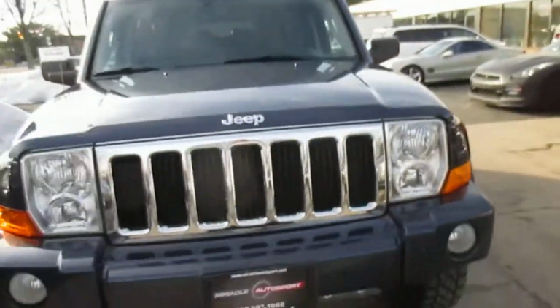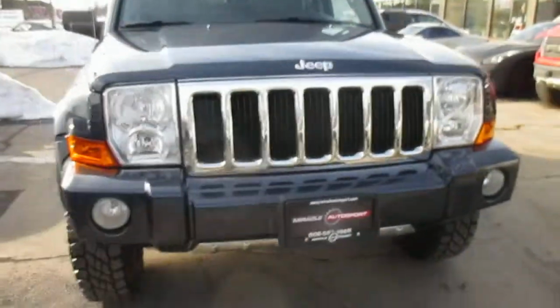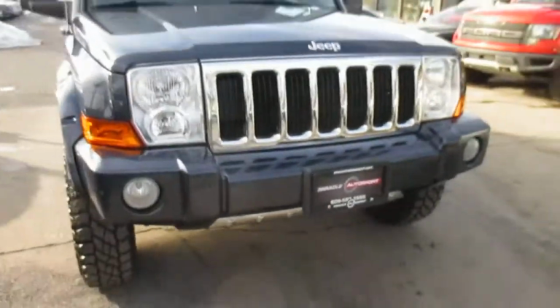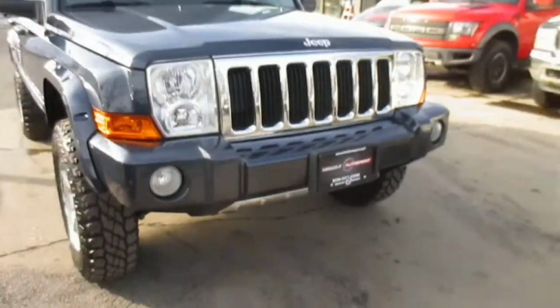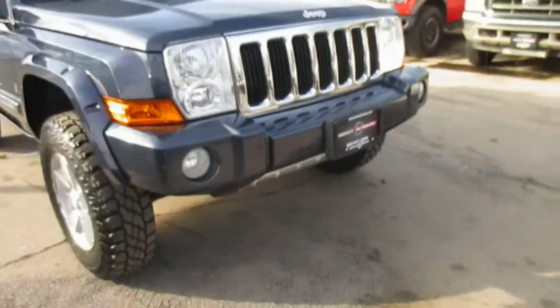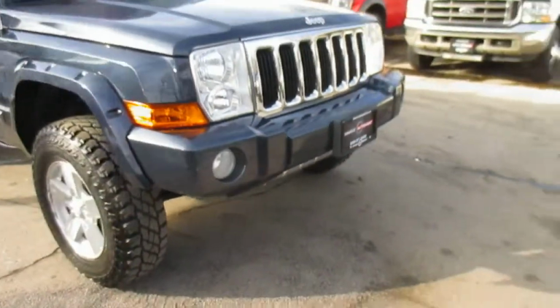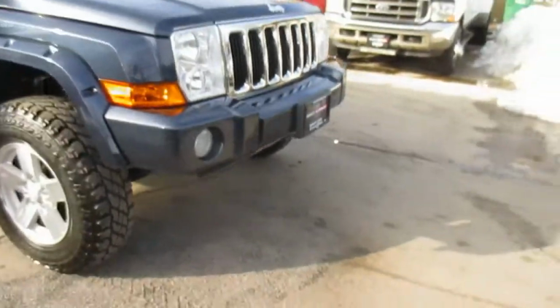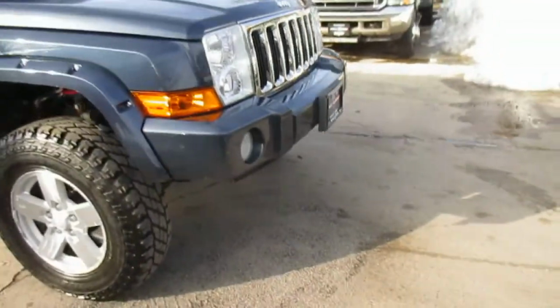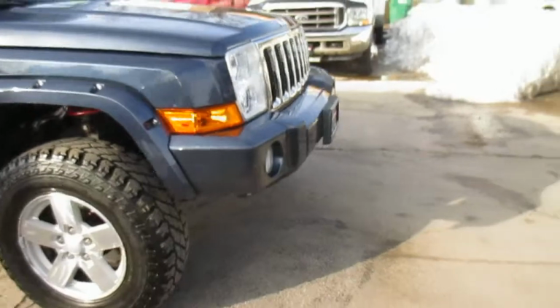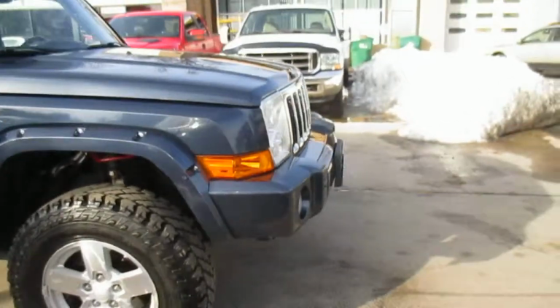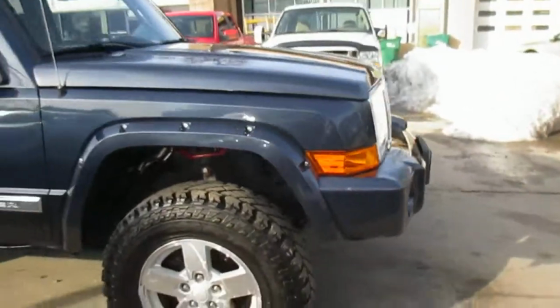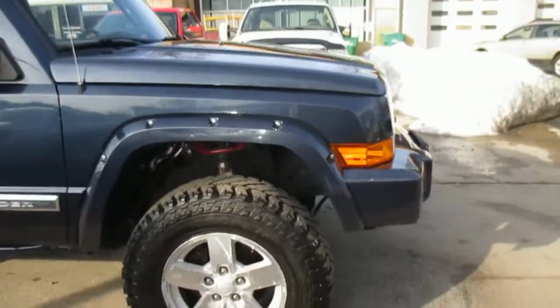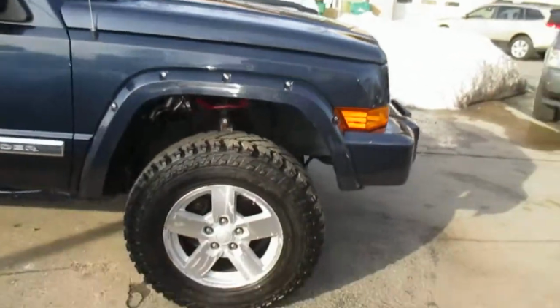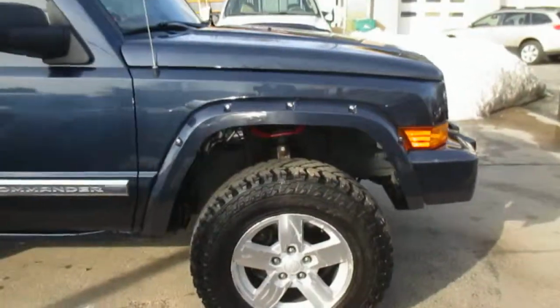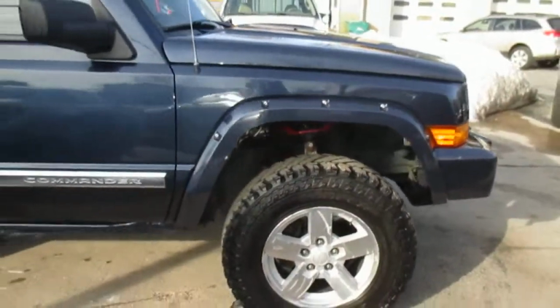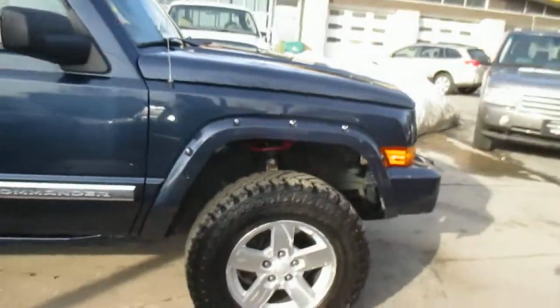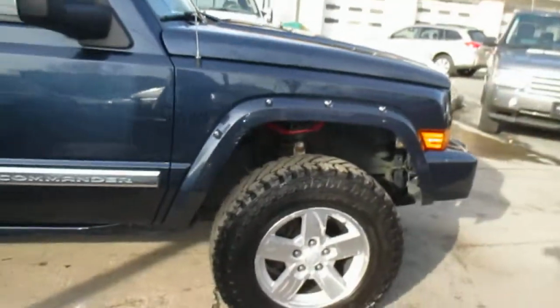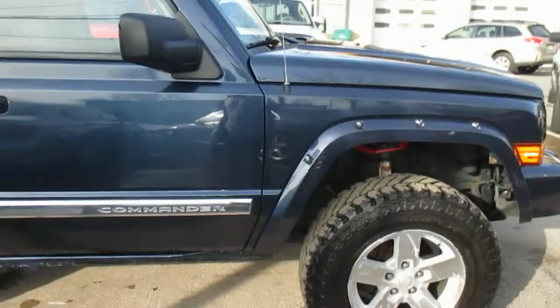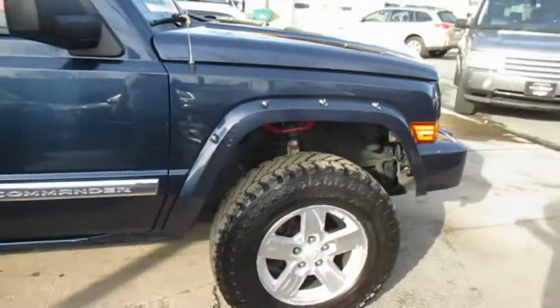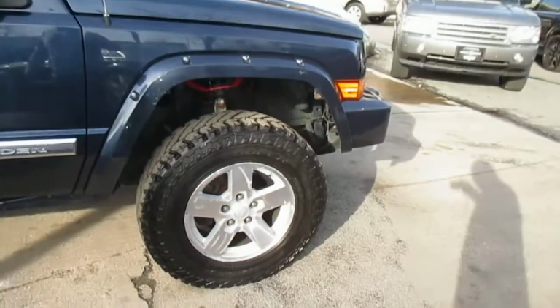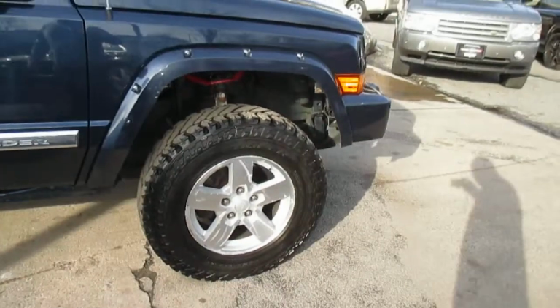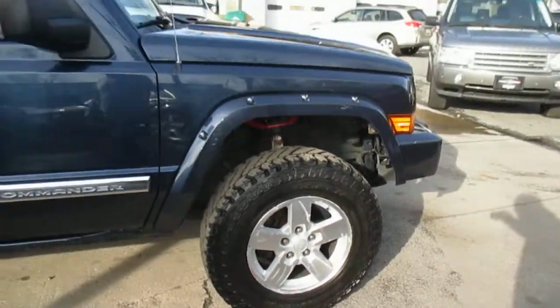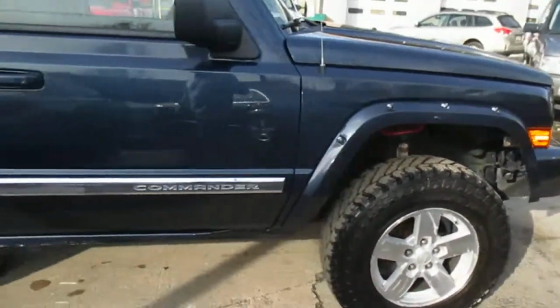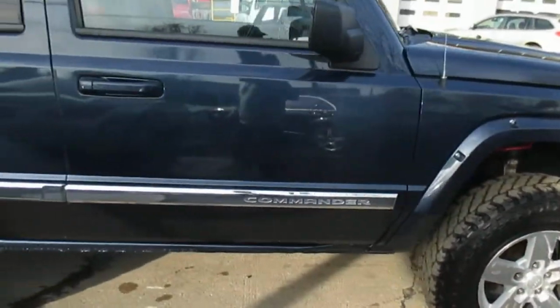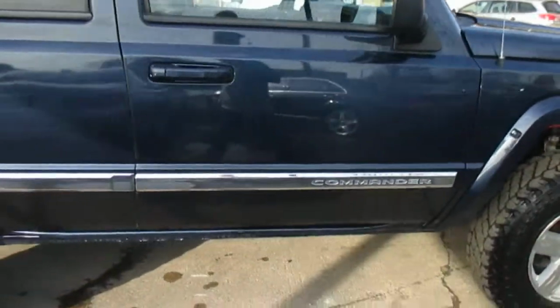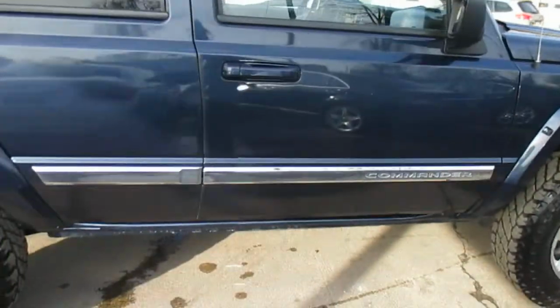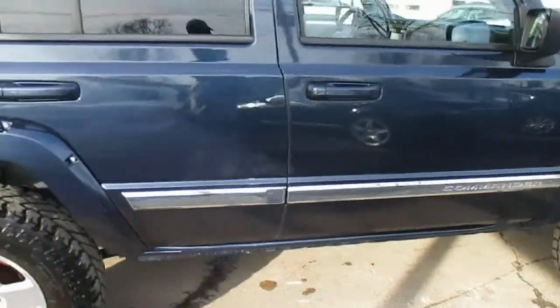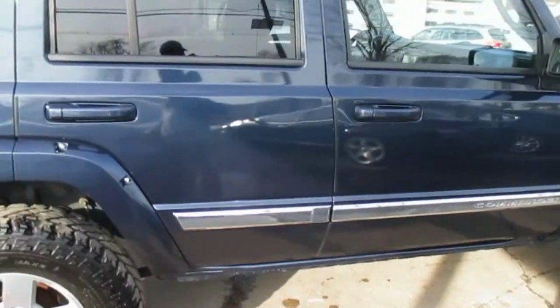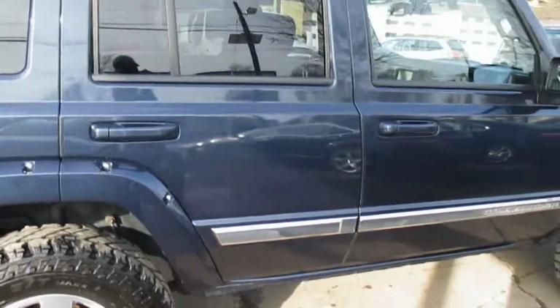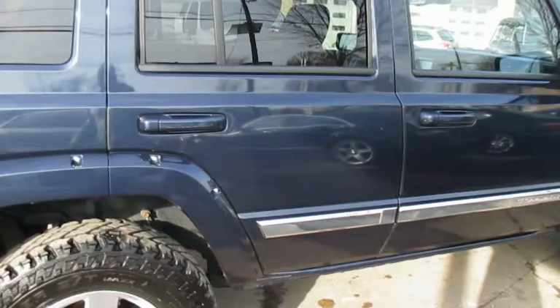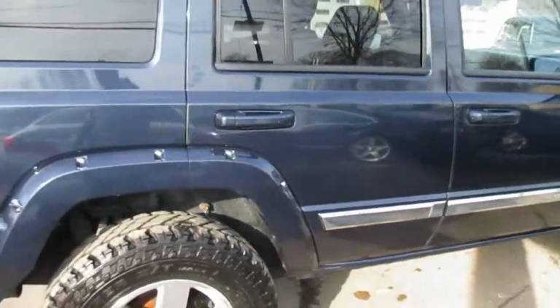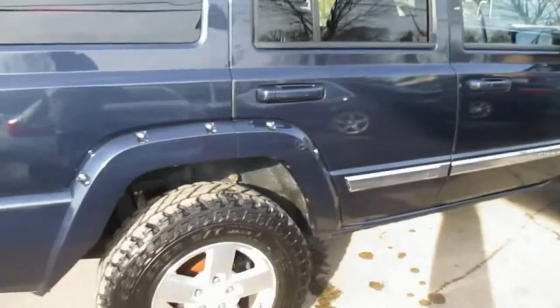Body's in excellent shape. It also has a lift kit — I believe it's about a 3 inch lift. Done correctly, it's not a block lift. Also has a new set of Cooper Discoveries.